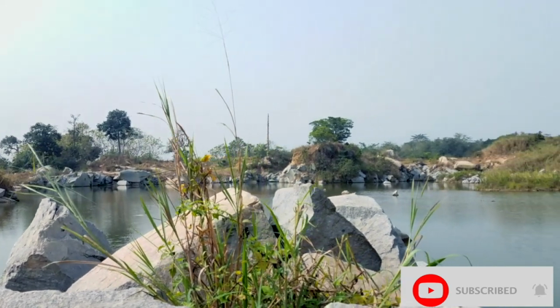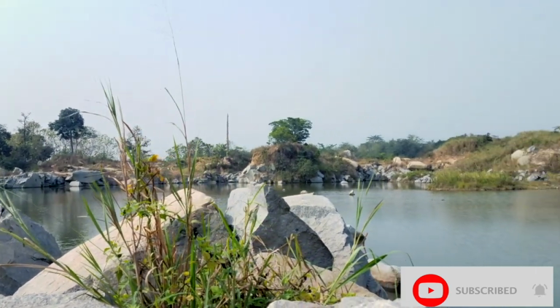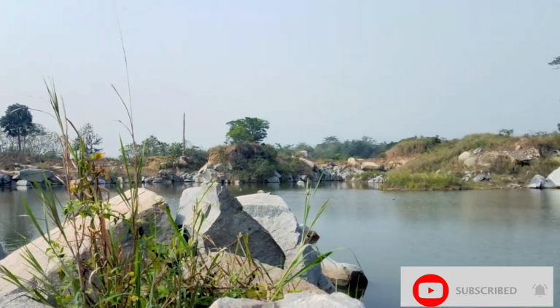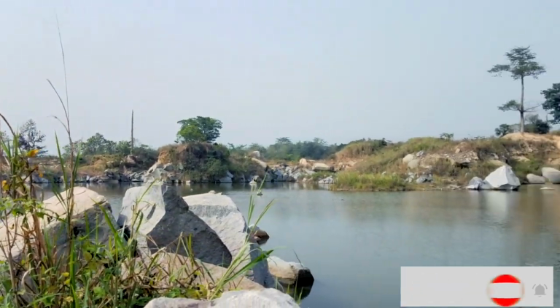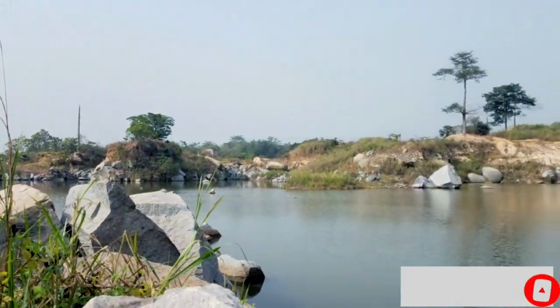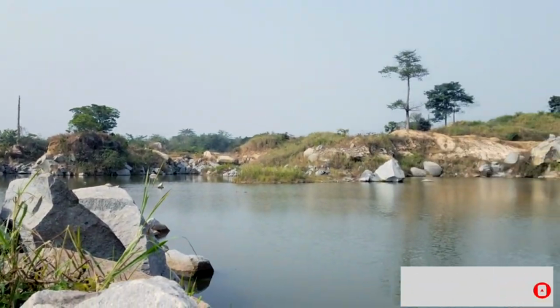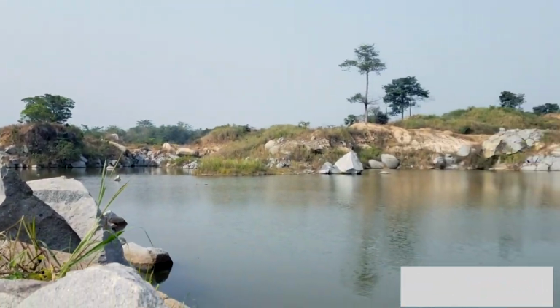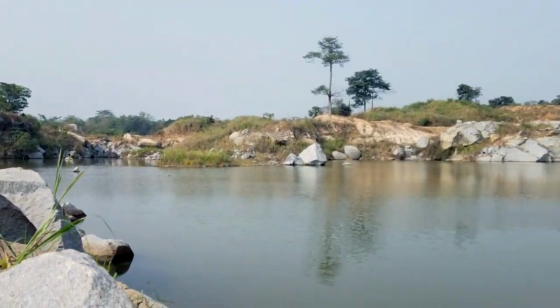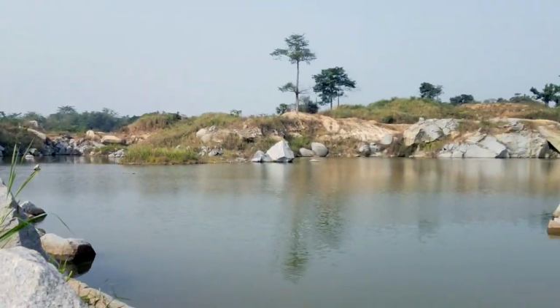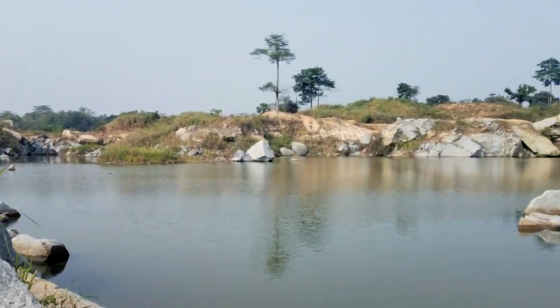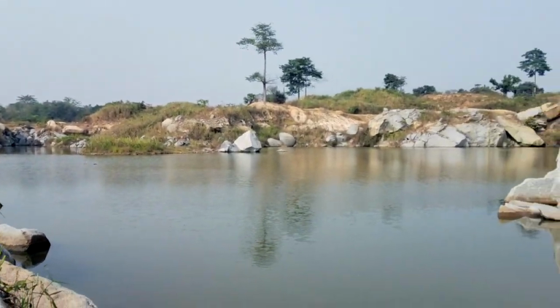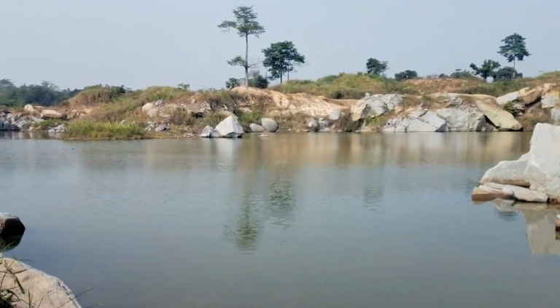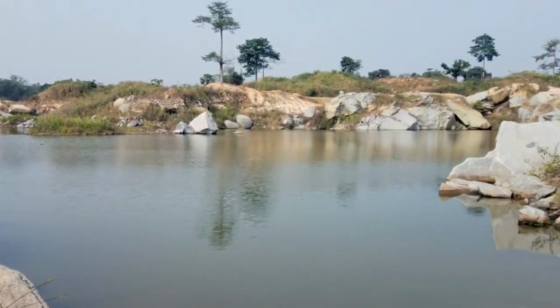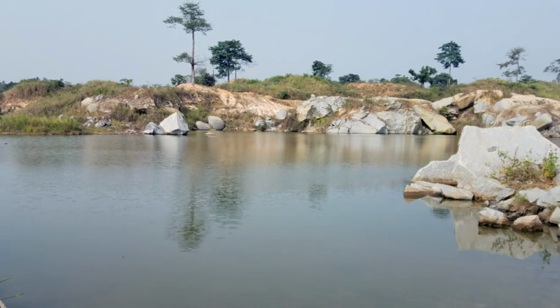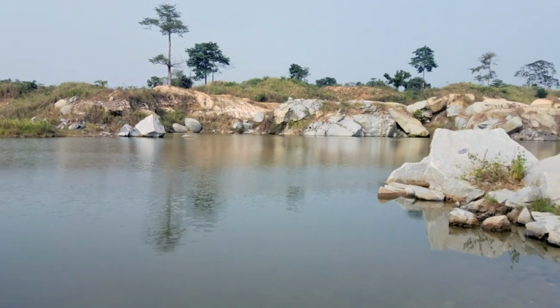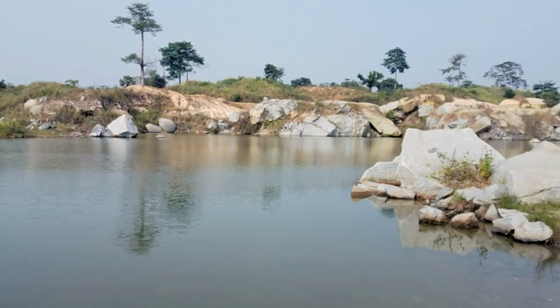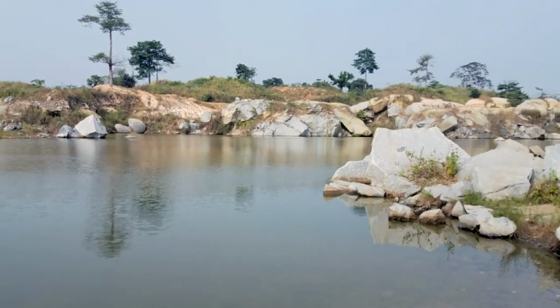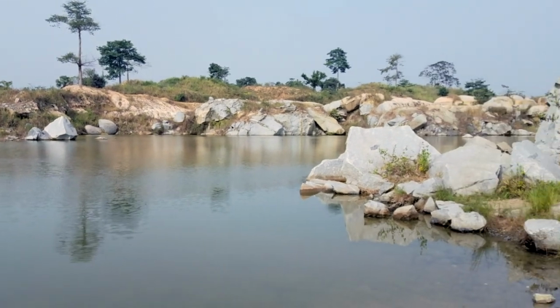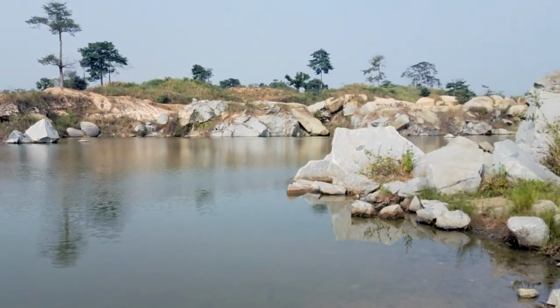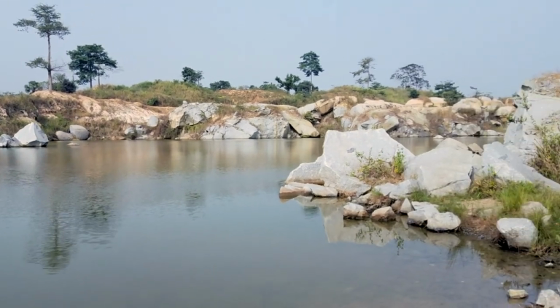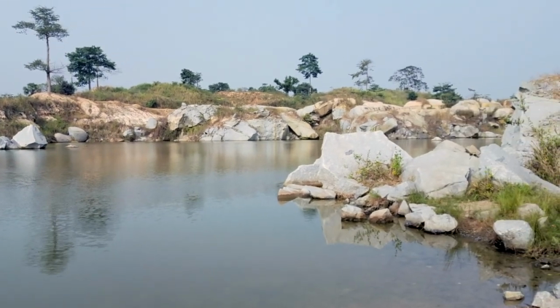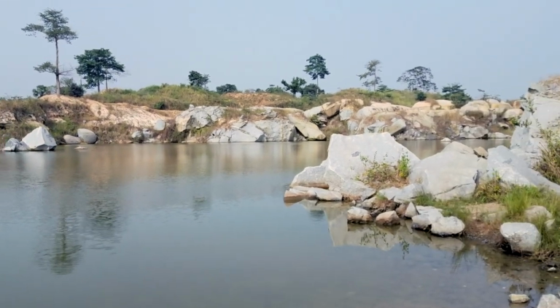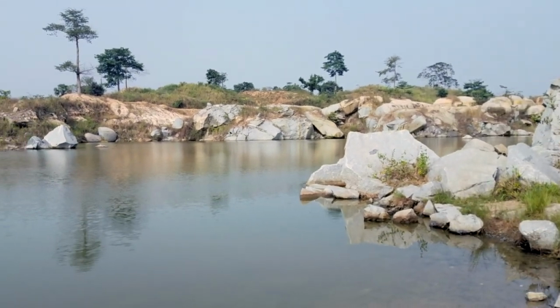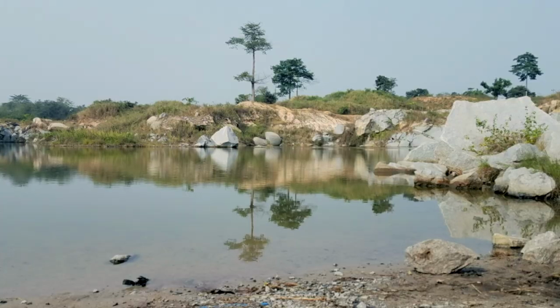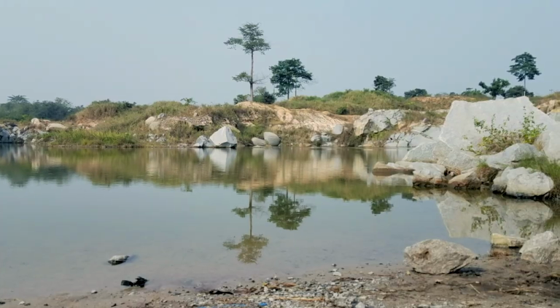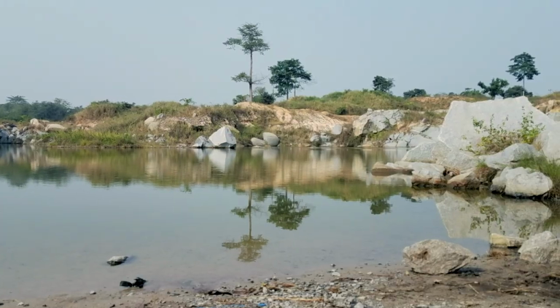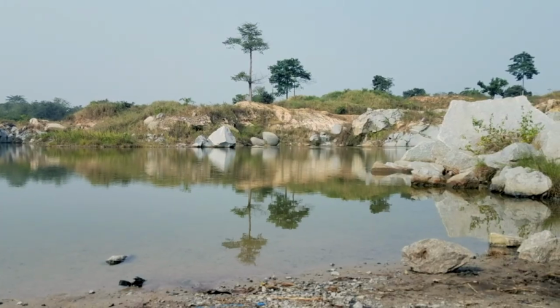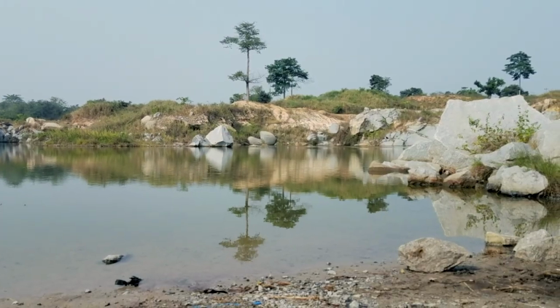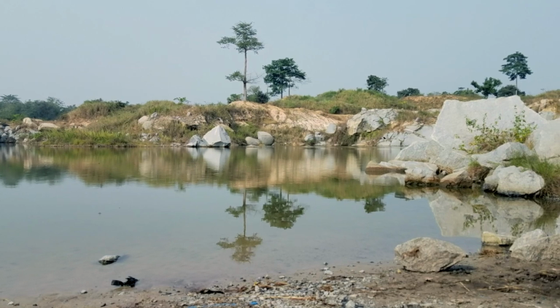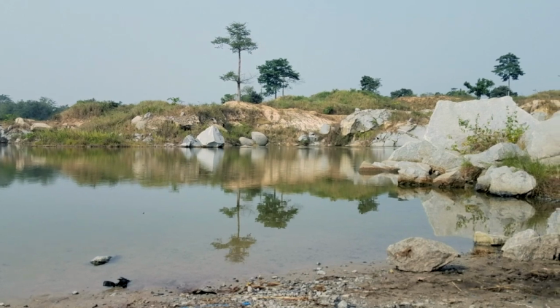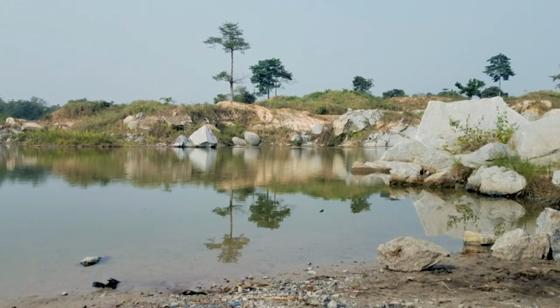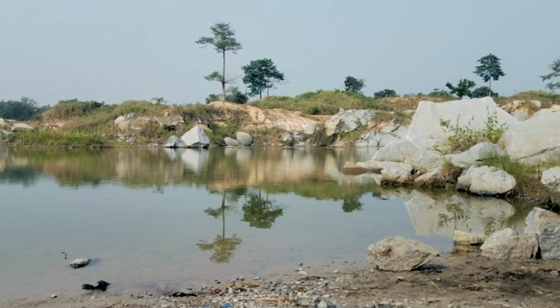This is a man-made lake, as we were told, and it's not possible to swim in it because cows come here to drink water and graze — and yeah, they've left all their poop behind.